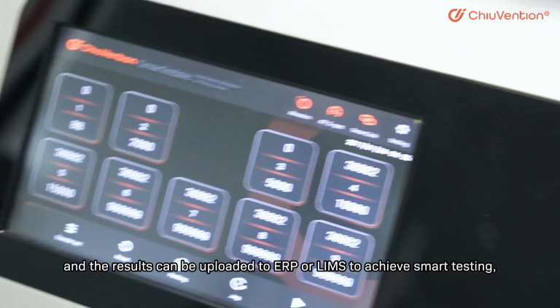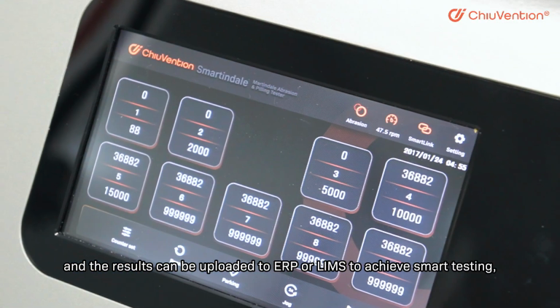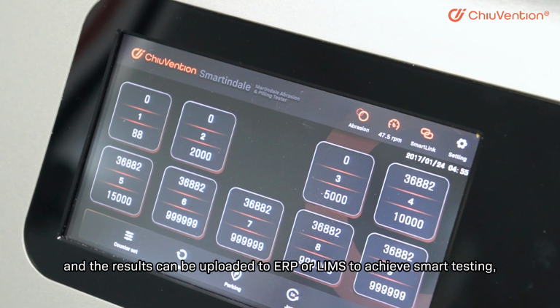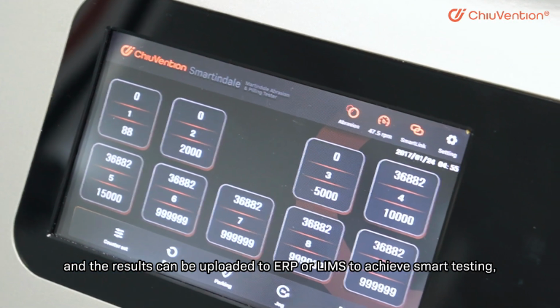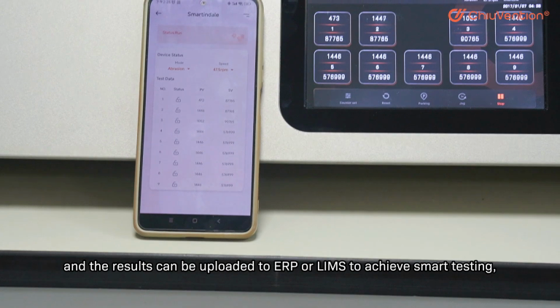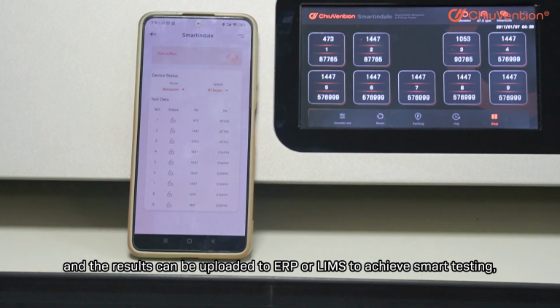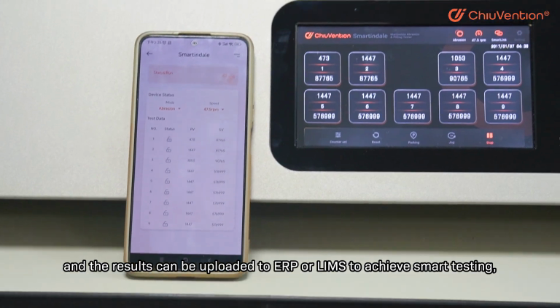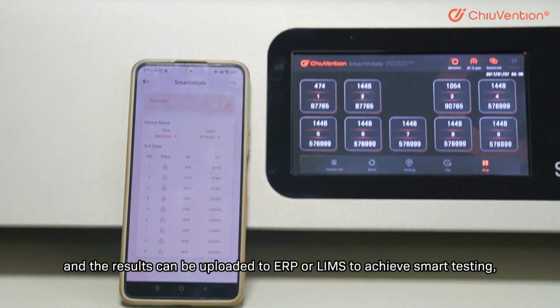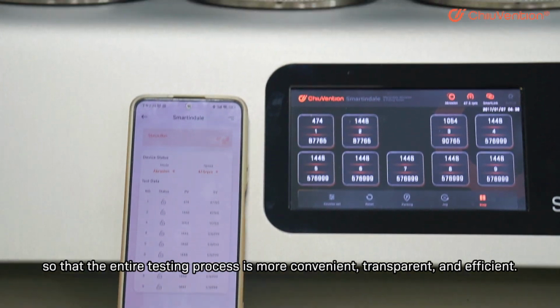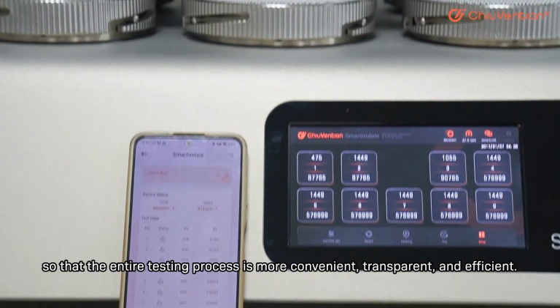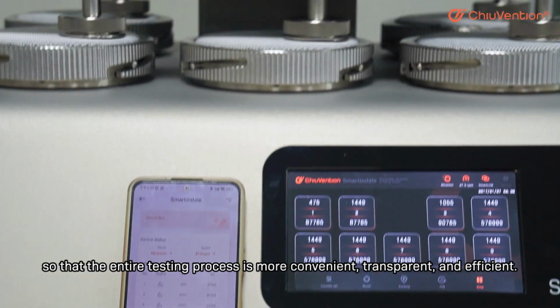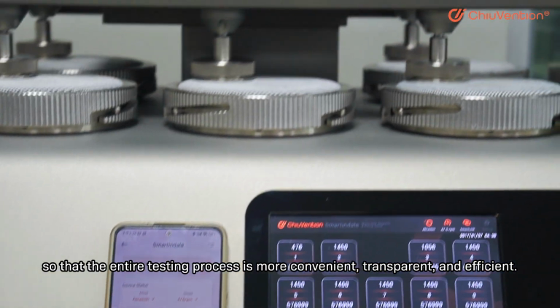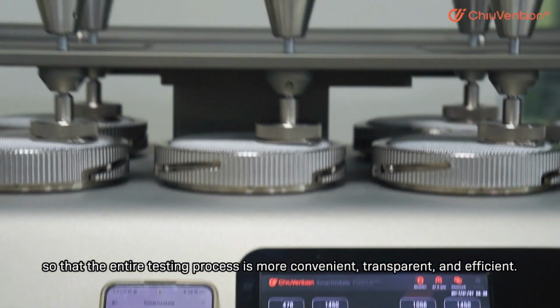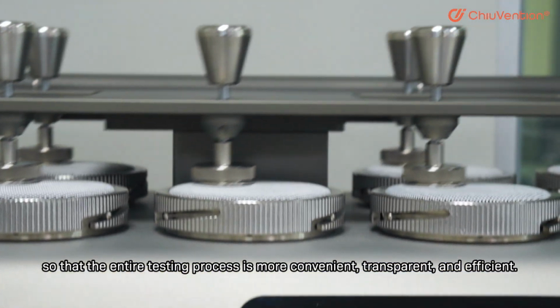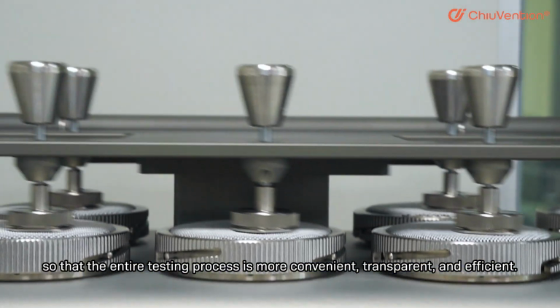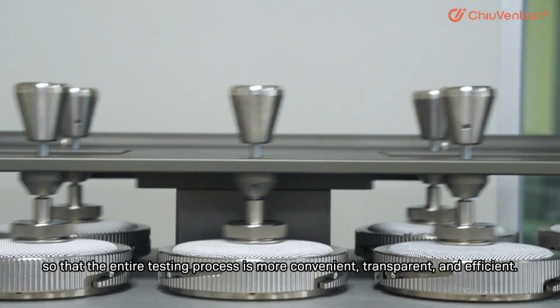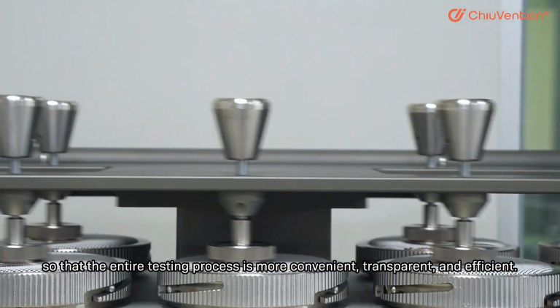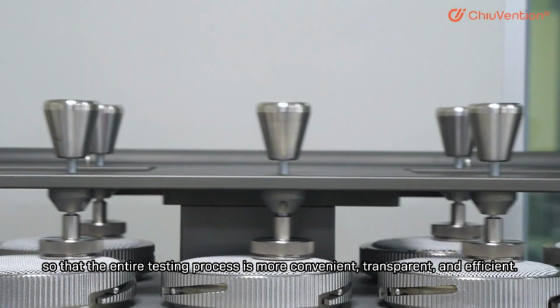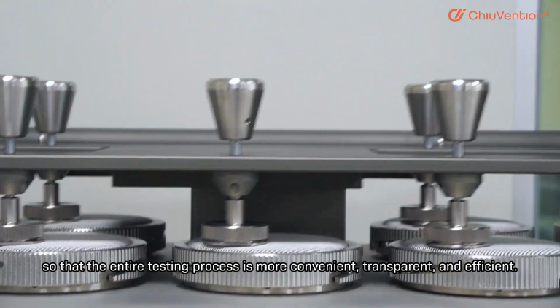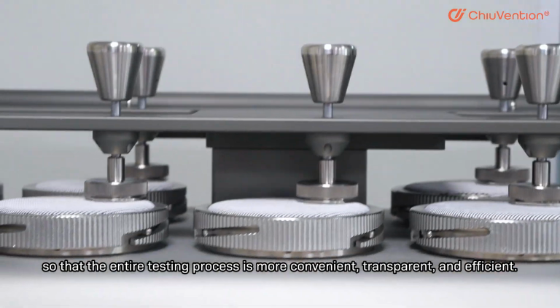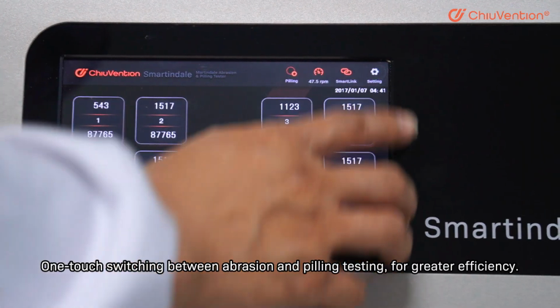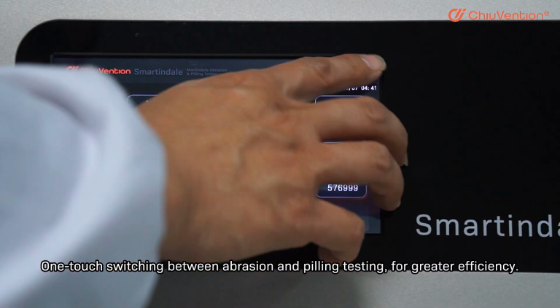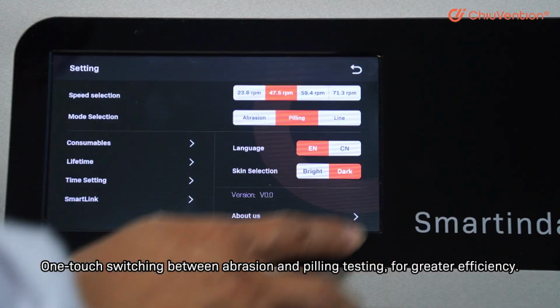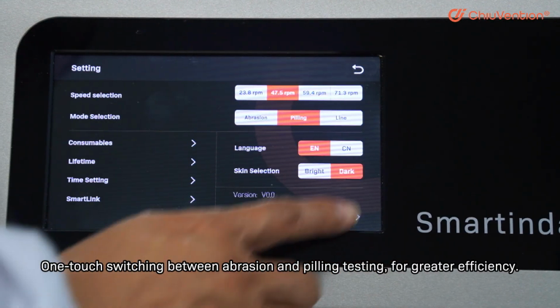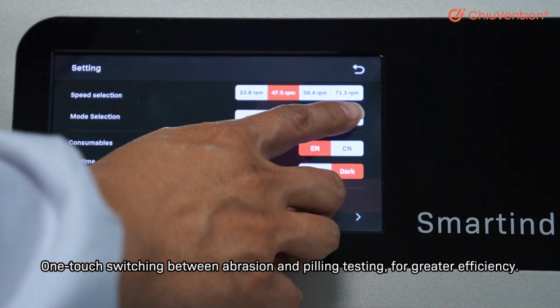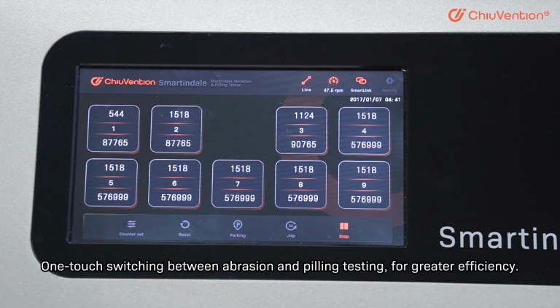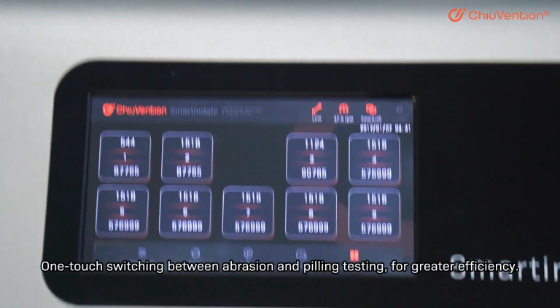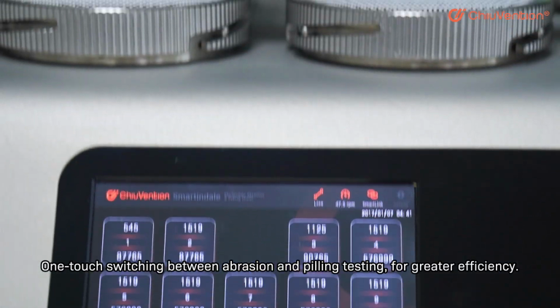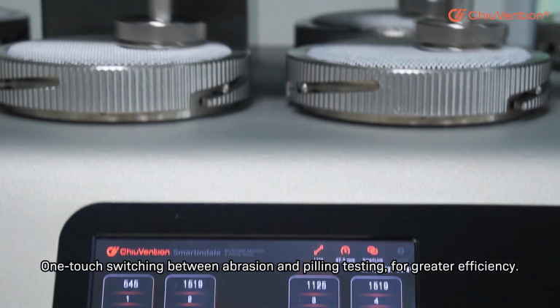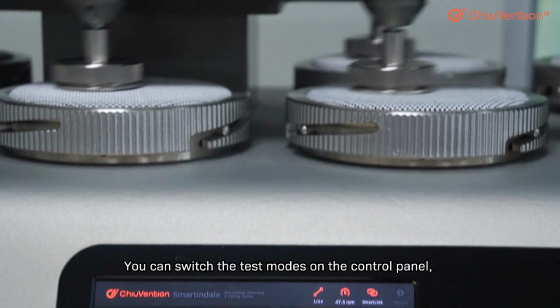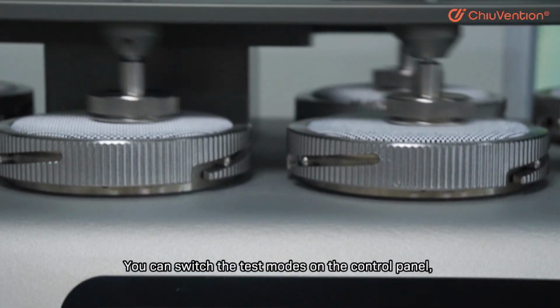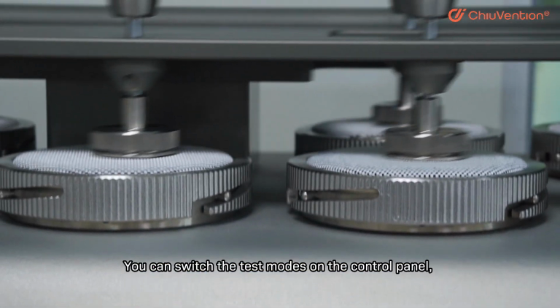Results can be uploaded to ERP or LIMS to achieve smart testing, so that the entire testing process is more convenient, transparent, and efficient. One-touch switching between abrasion and pilling testing for greater efficiency — you can switch the test mode on the control panel.